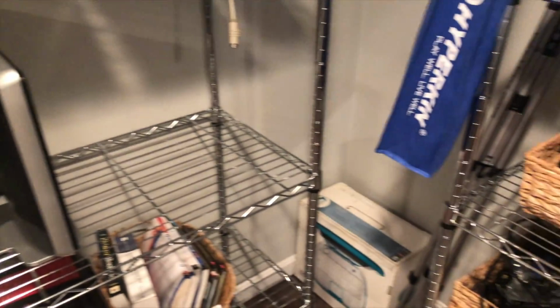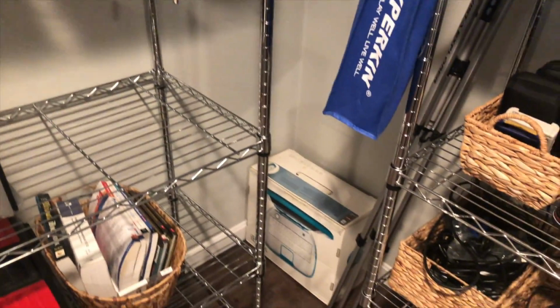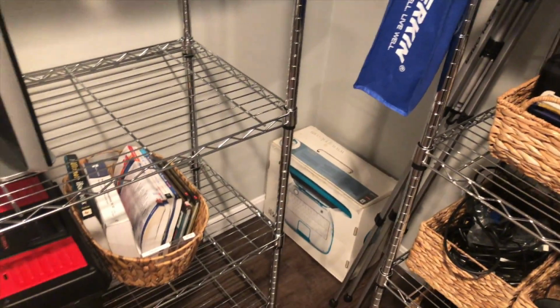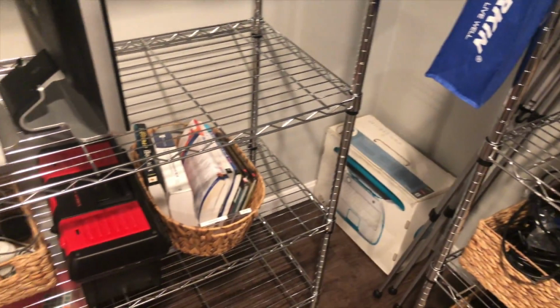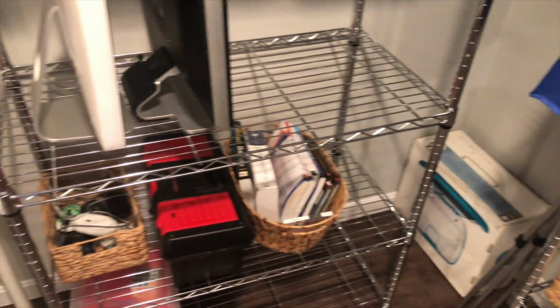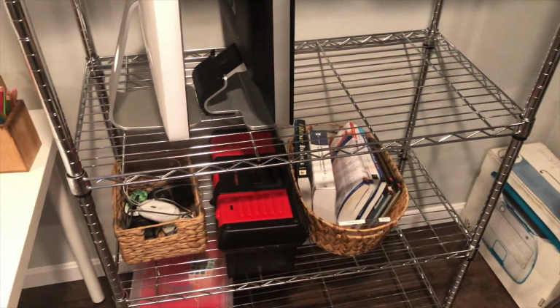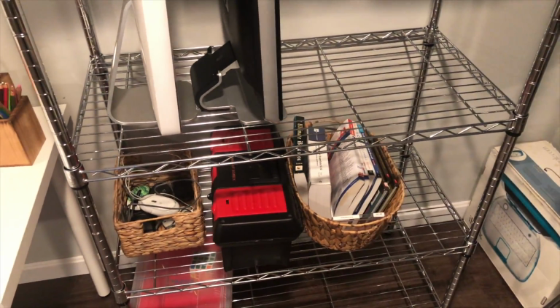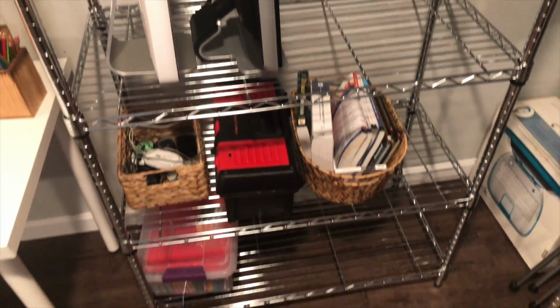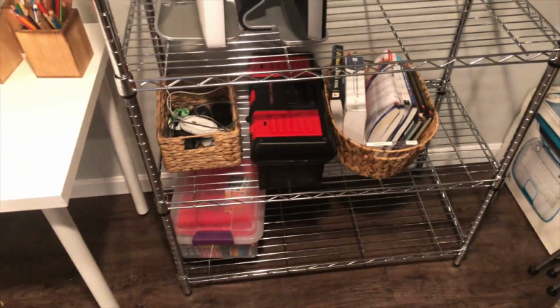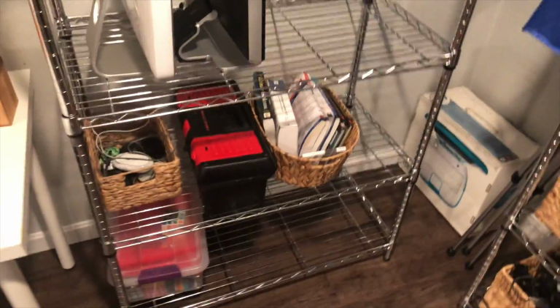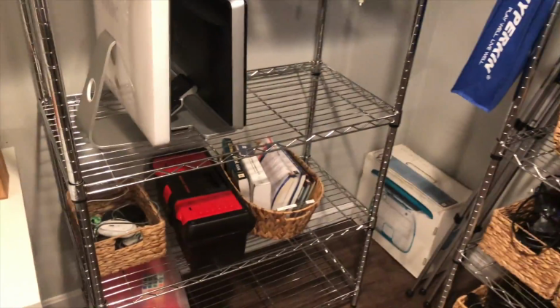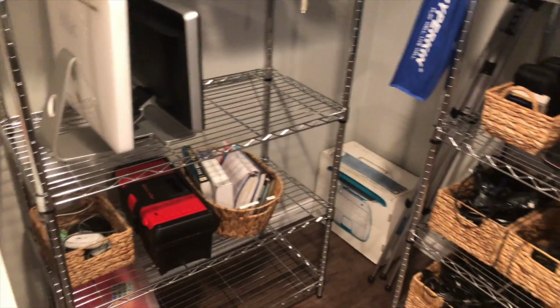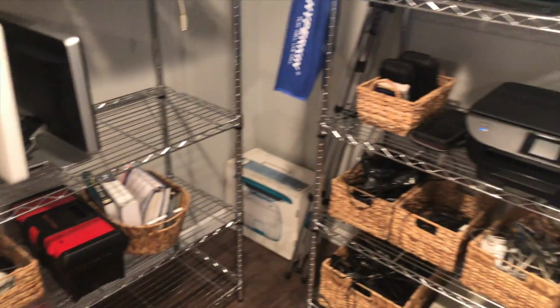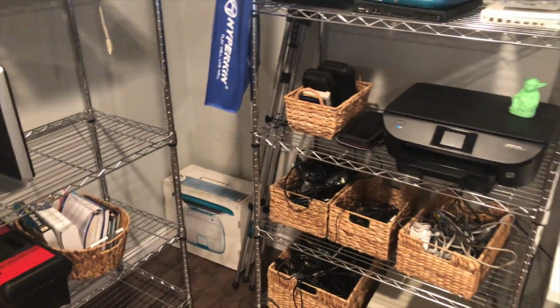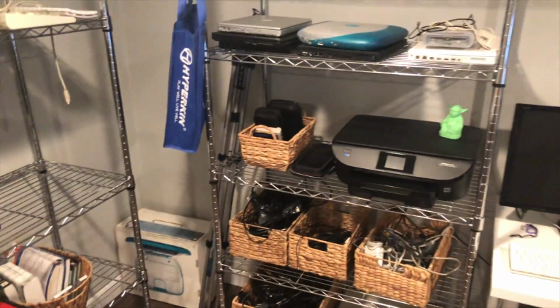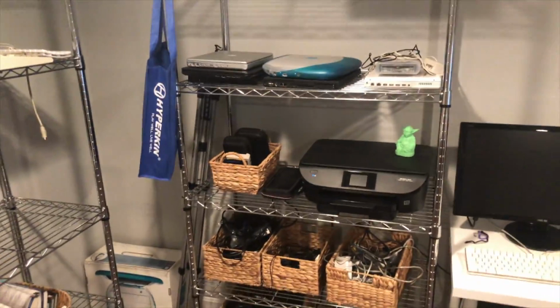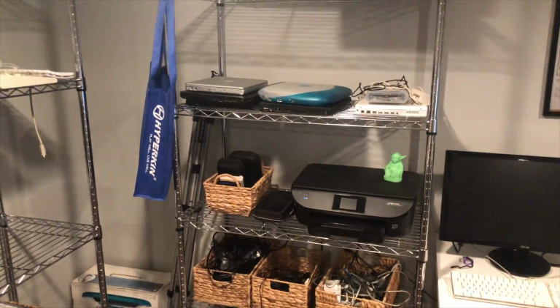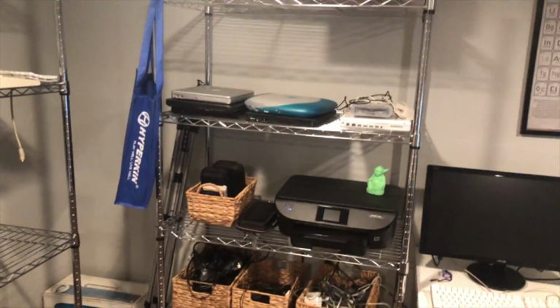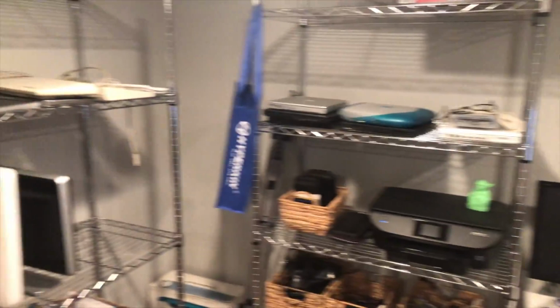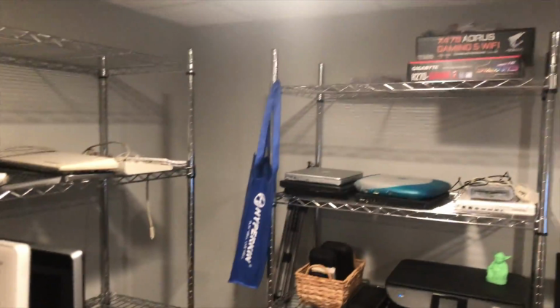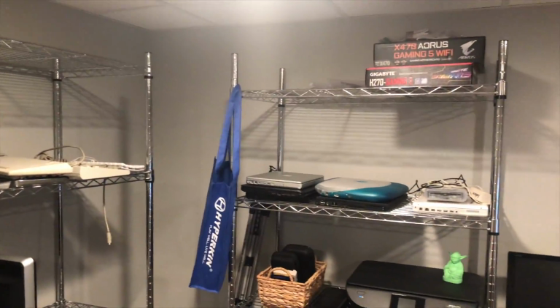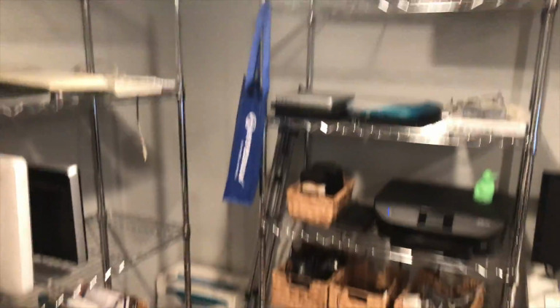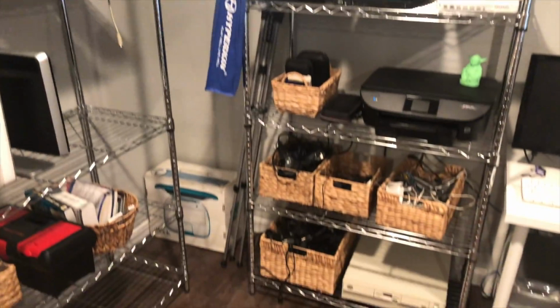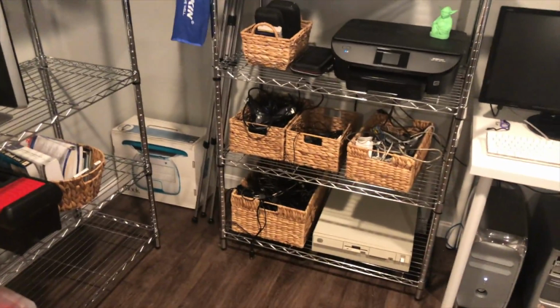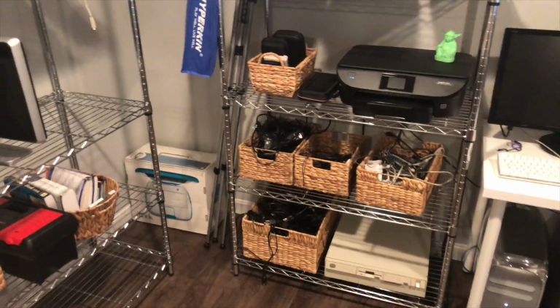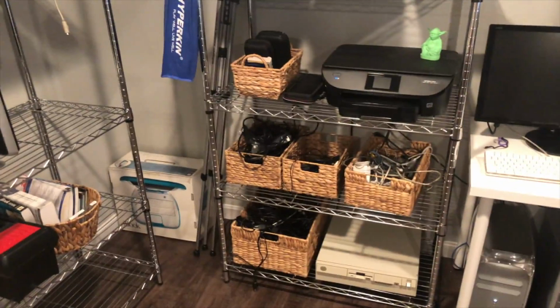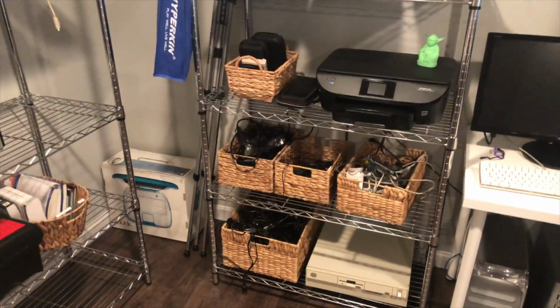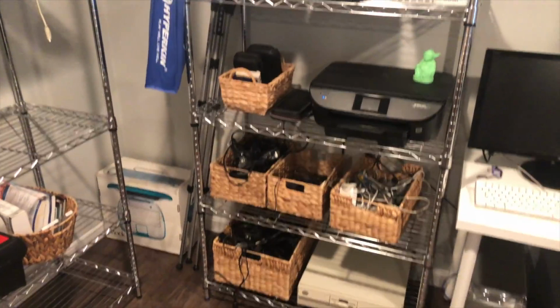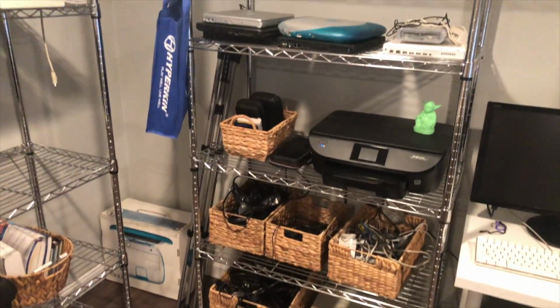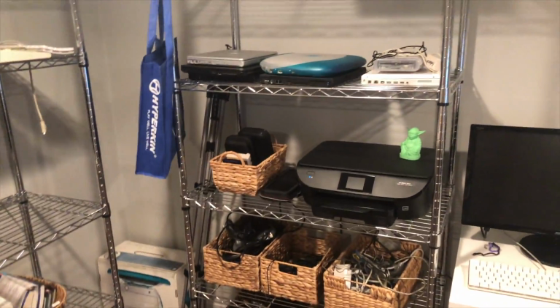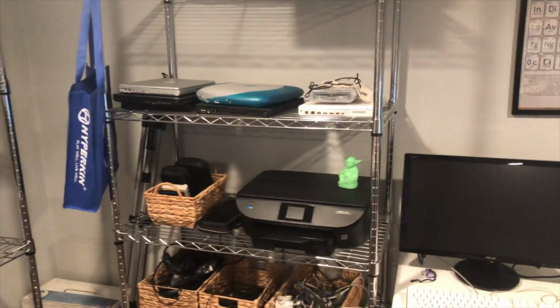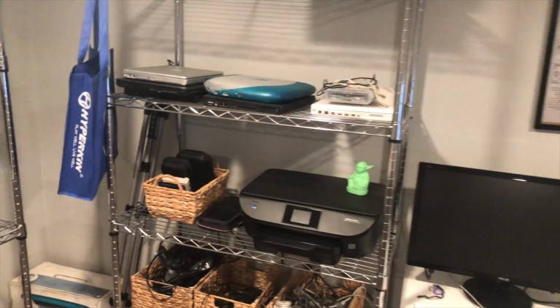I've got stuff that I don't really need in the corner, some books. So in general, I have more empty space and more used space as well because I have room for it now.